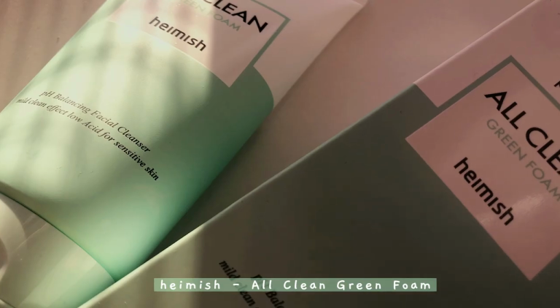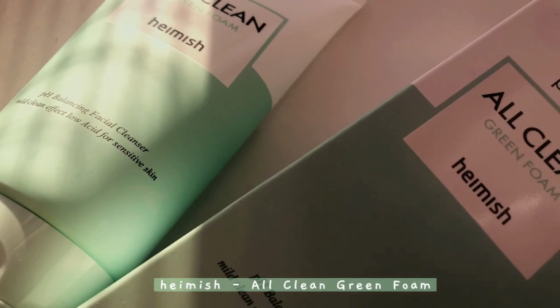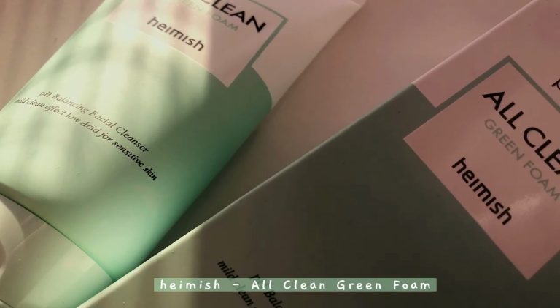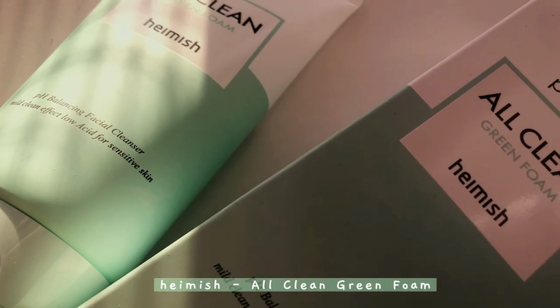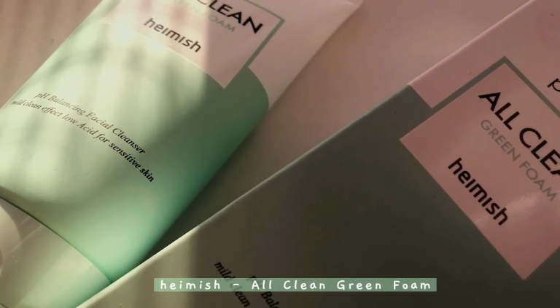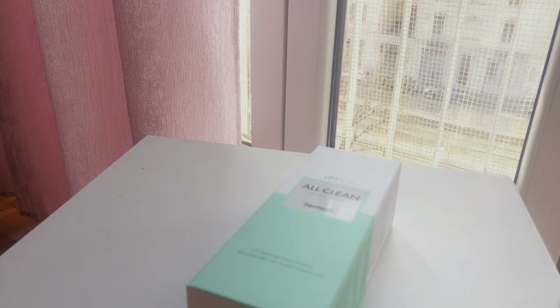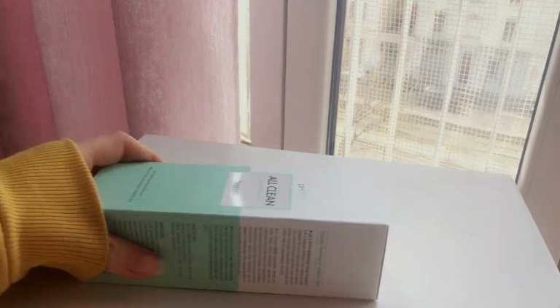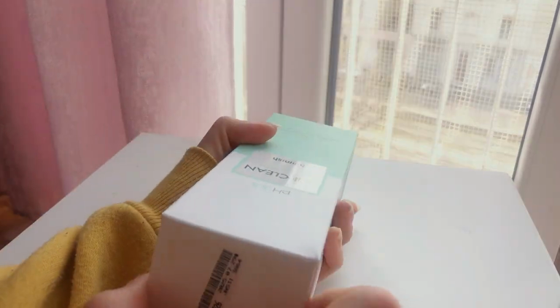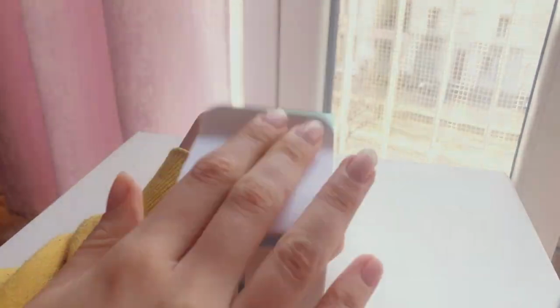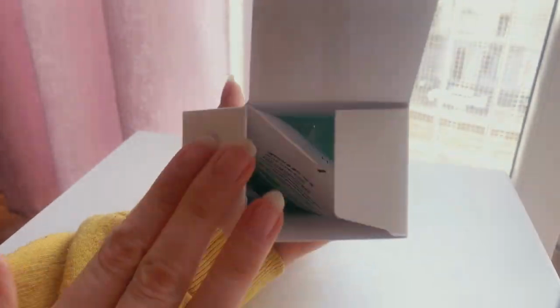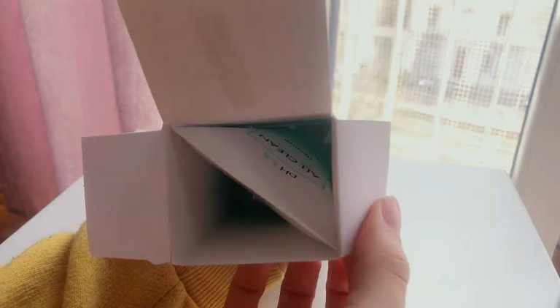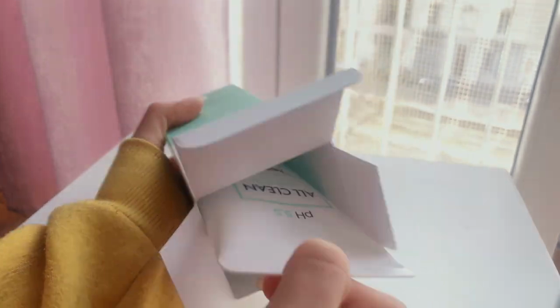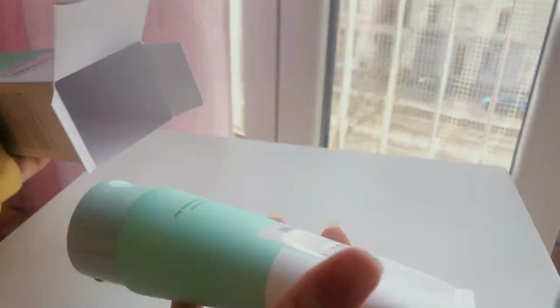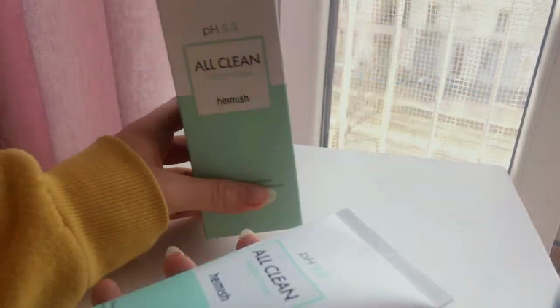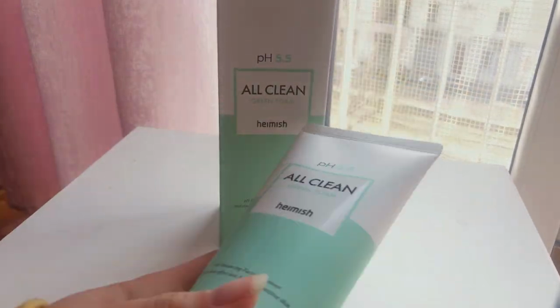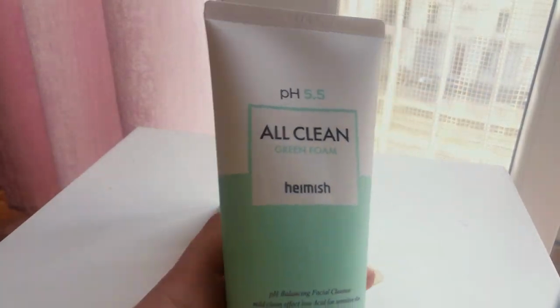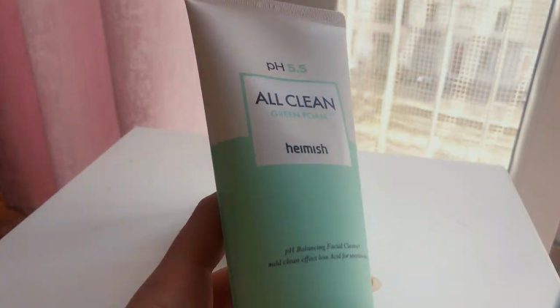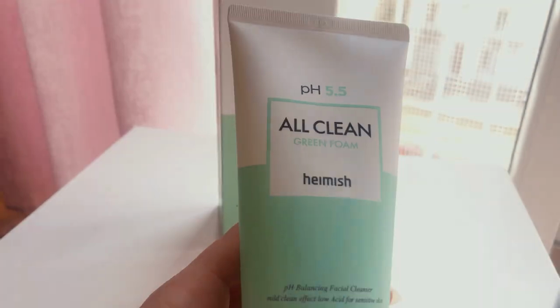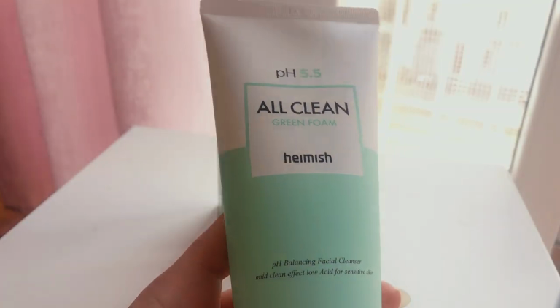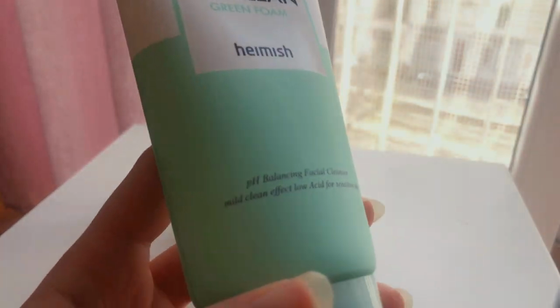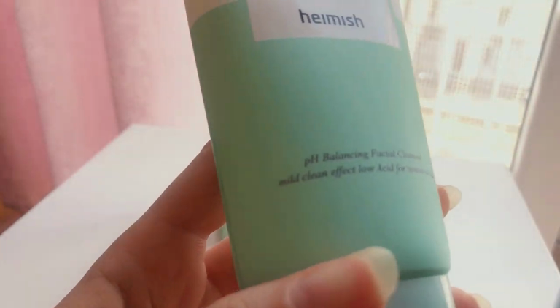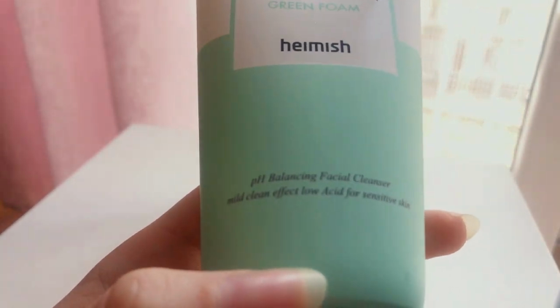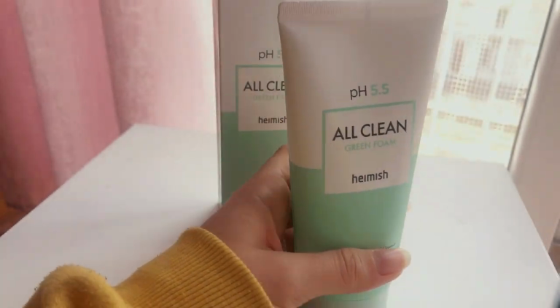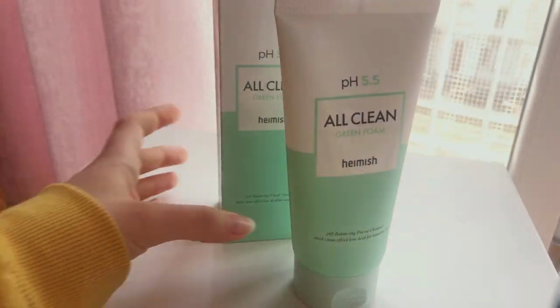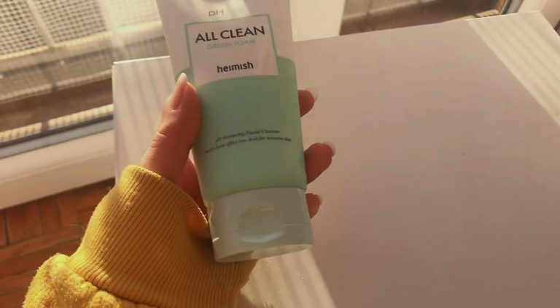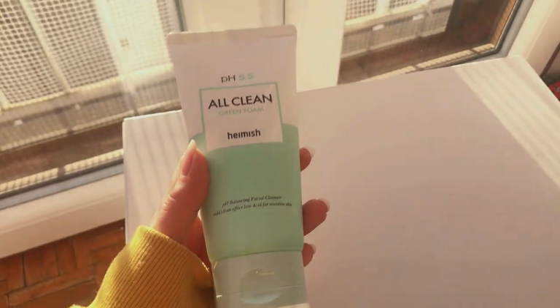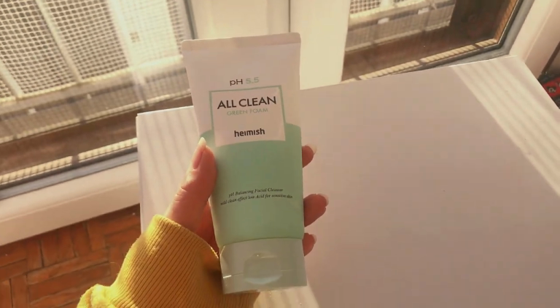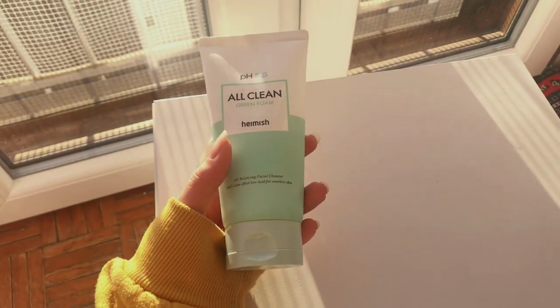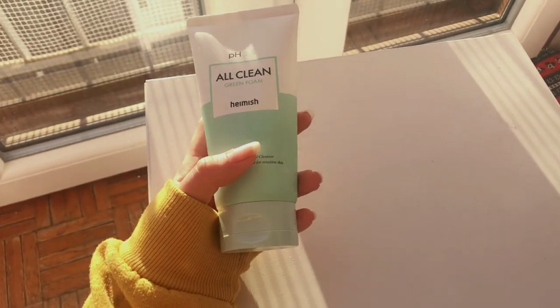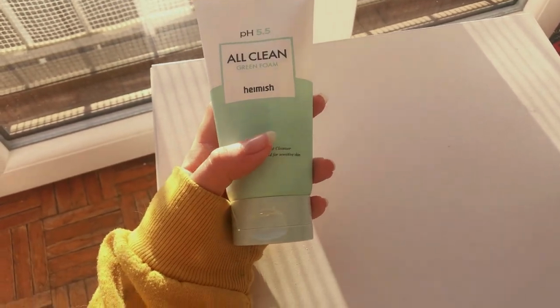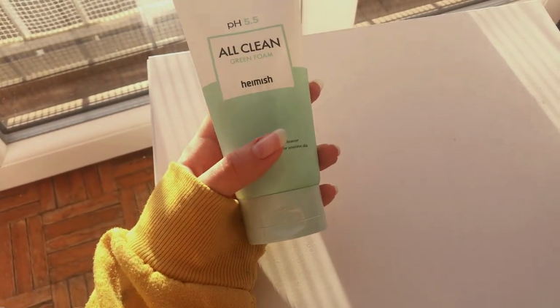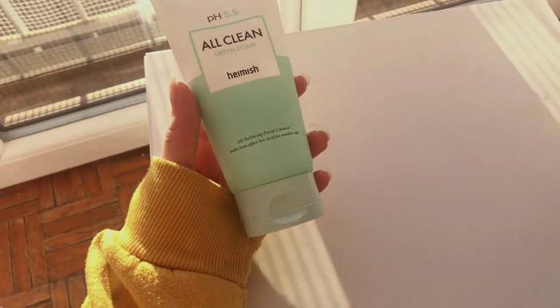I also needed a cleanser, so I chose the Heimish All Clean Green Foam. It's a face cleanser with a pH of 5.5, which means it's slightly acidic.